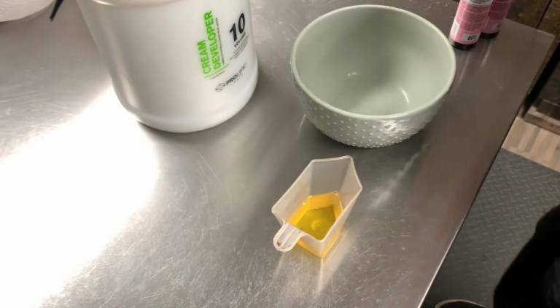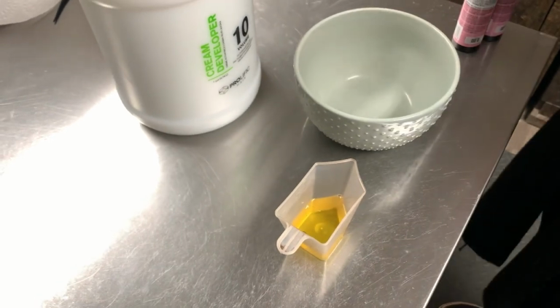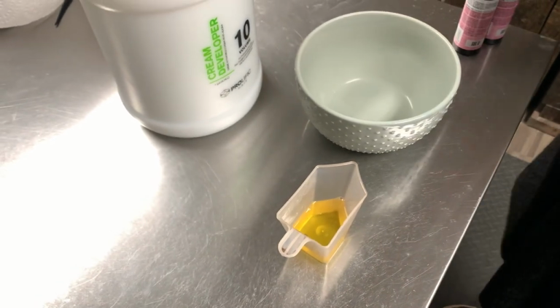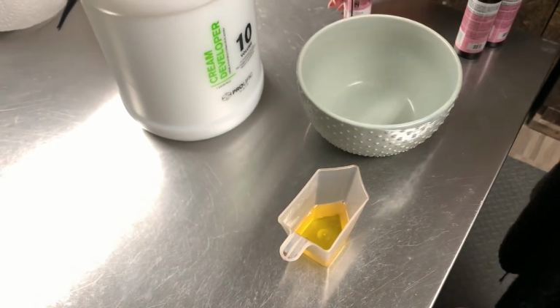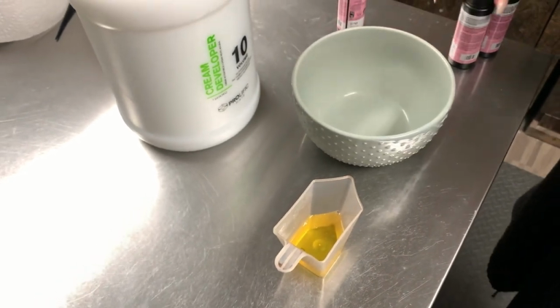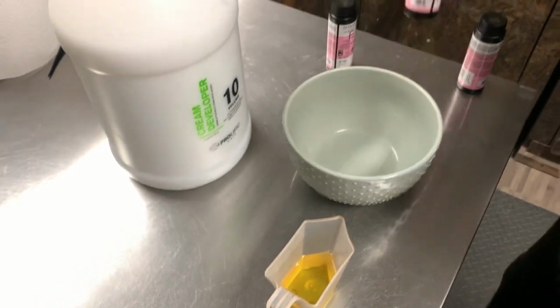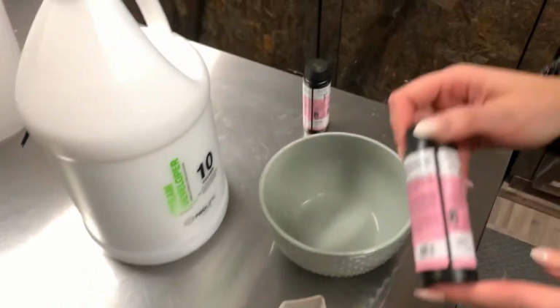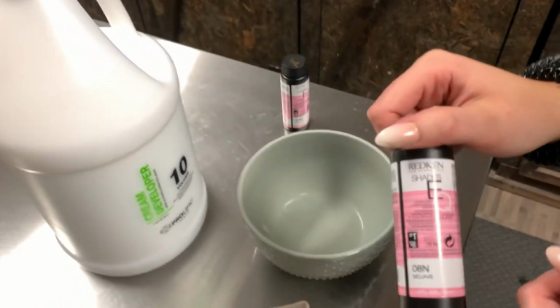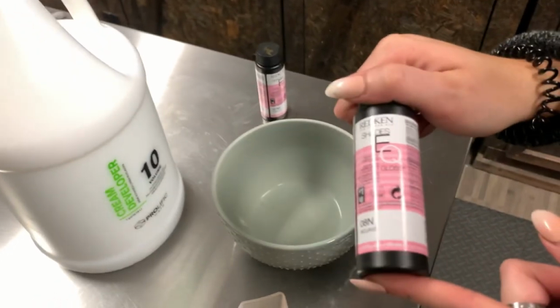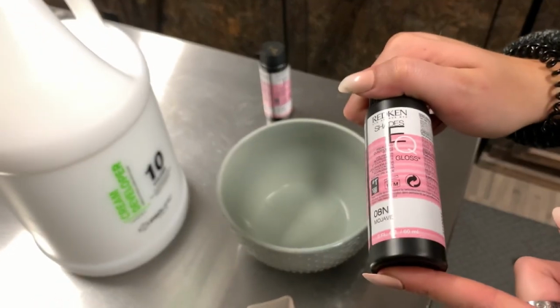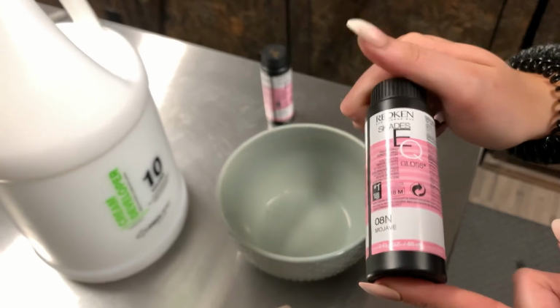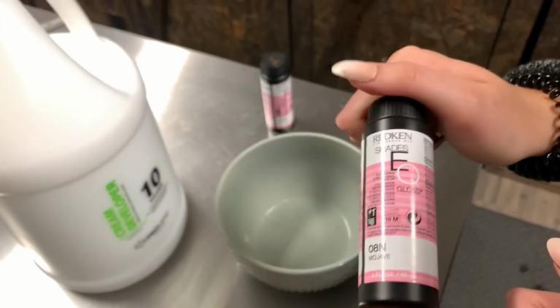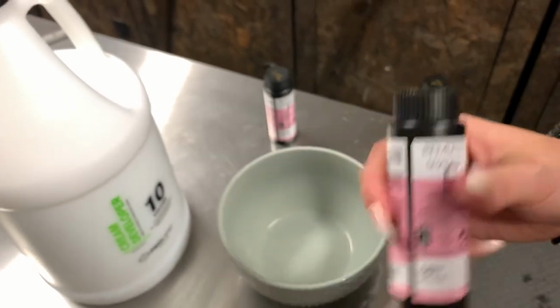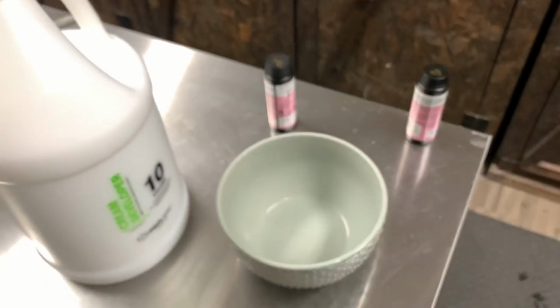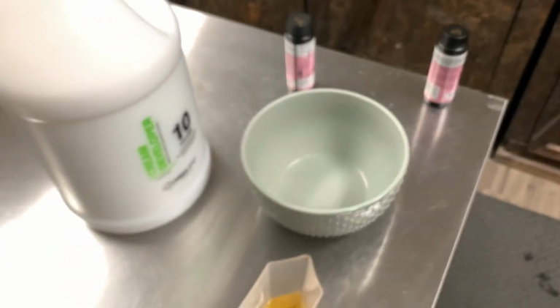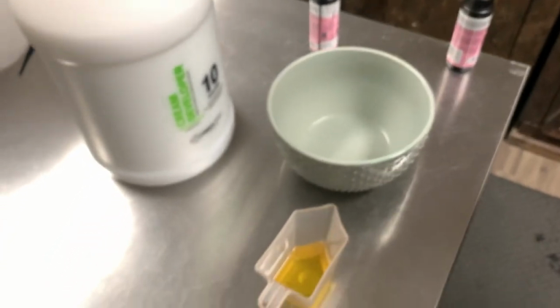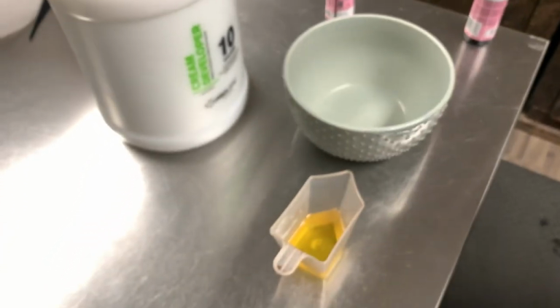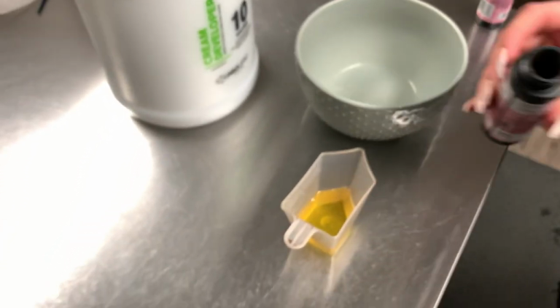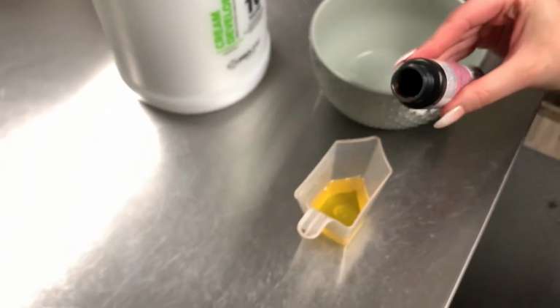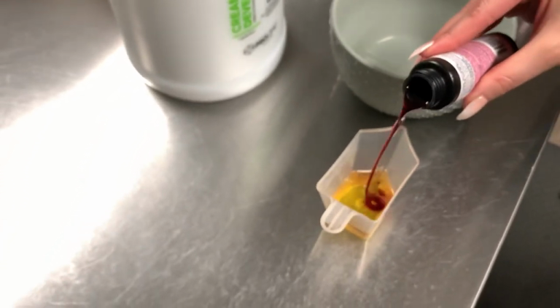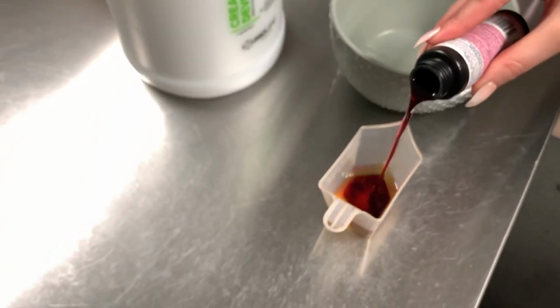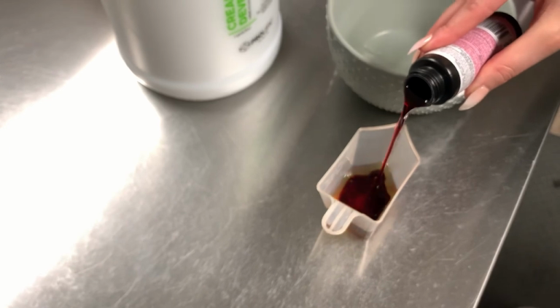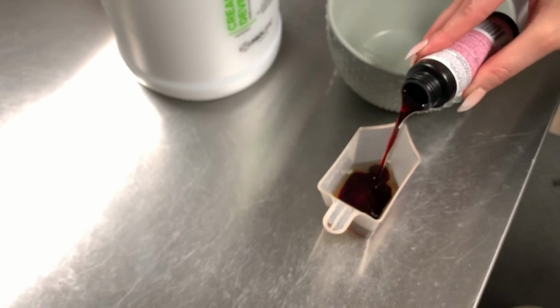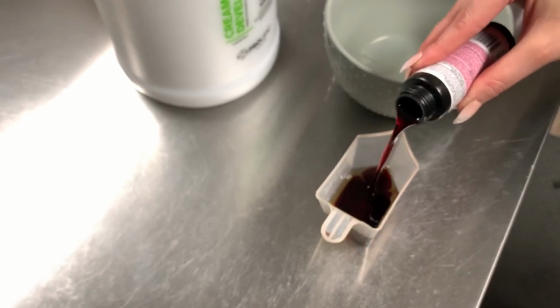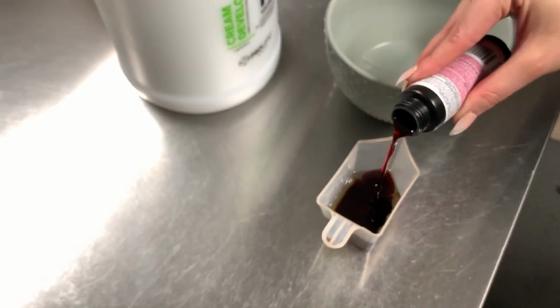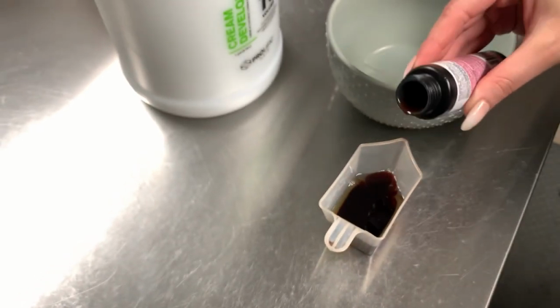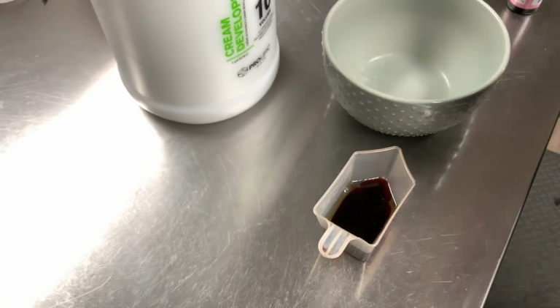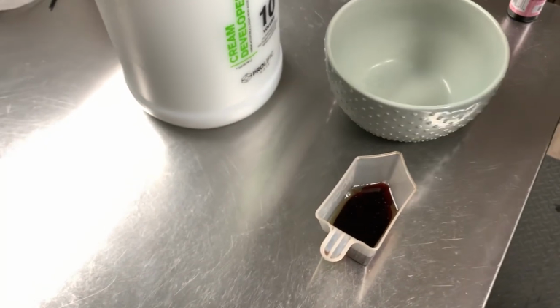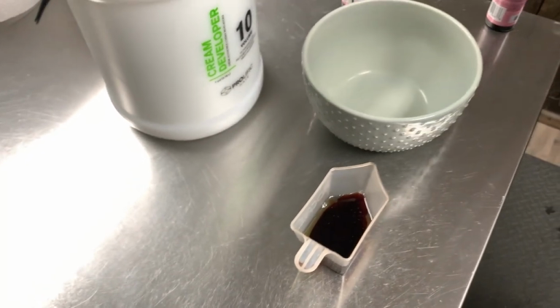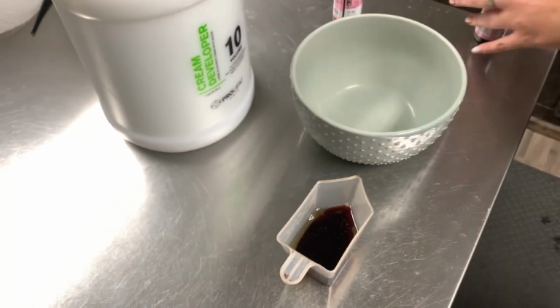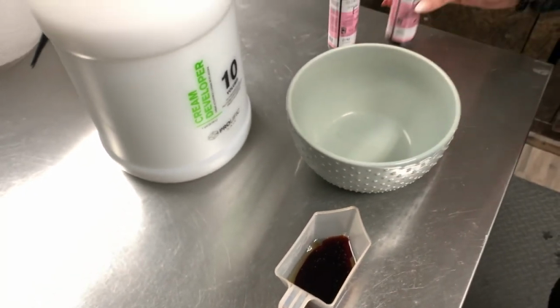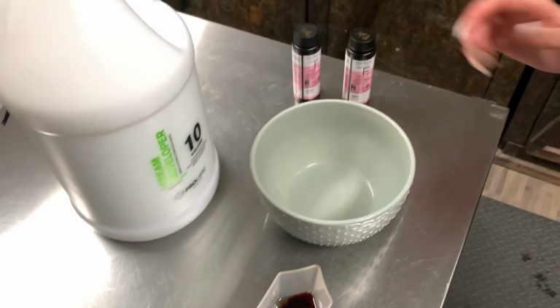You can see in her before that she was pretty brassy and we want to tone that down, along with toning her a little bit darker as well. With Shades EQ, you normally use the processing solution that goes with it. However, I have been loving 10 volume developer with it instead.